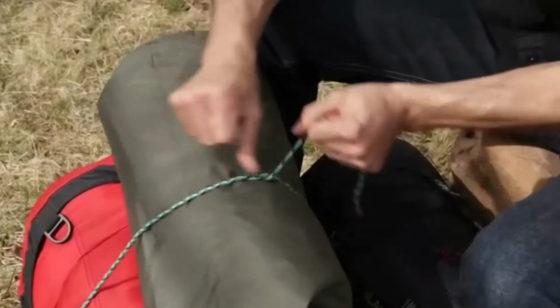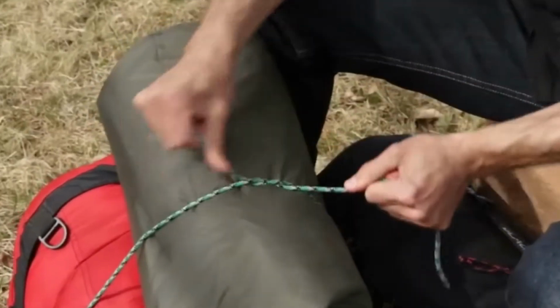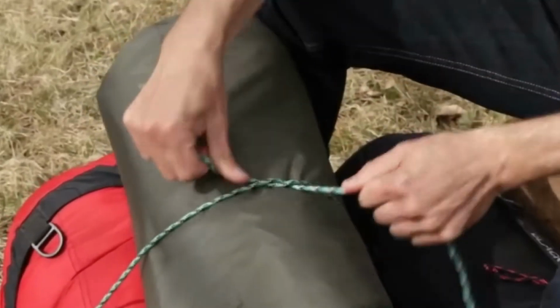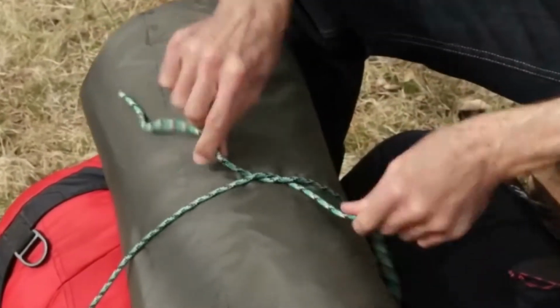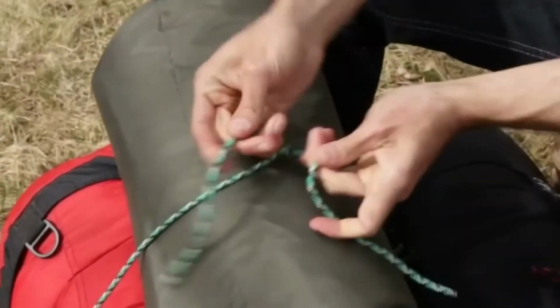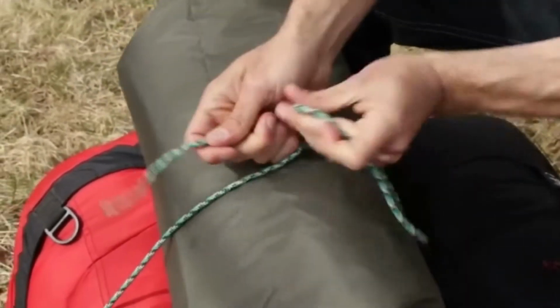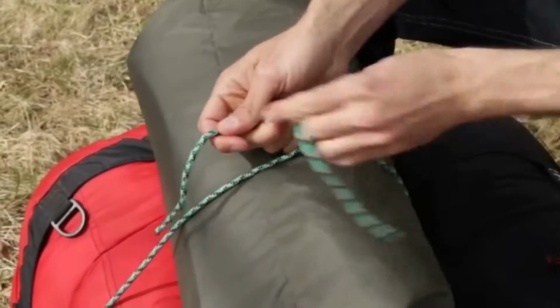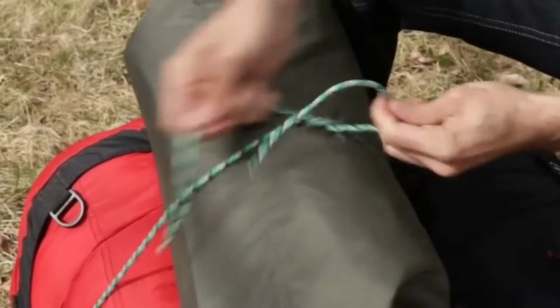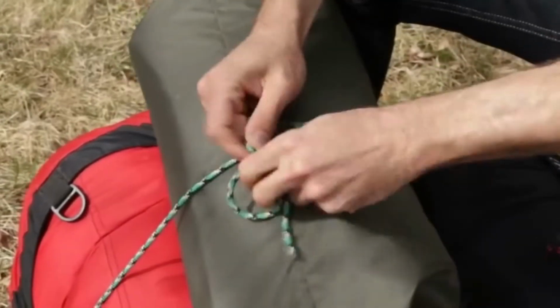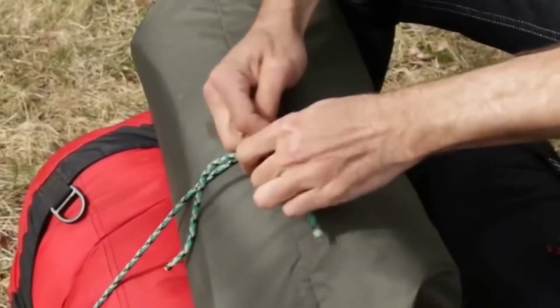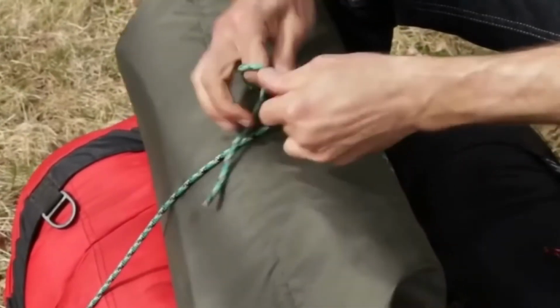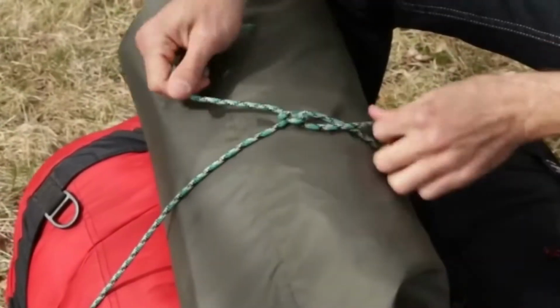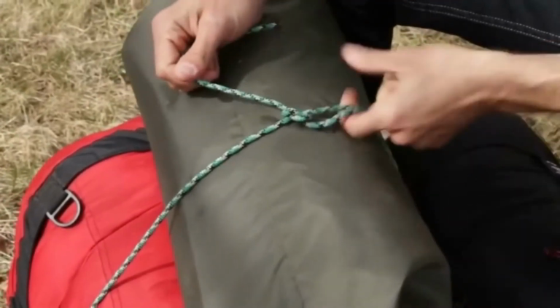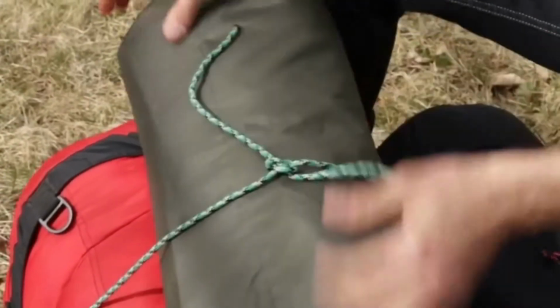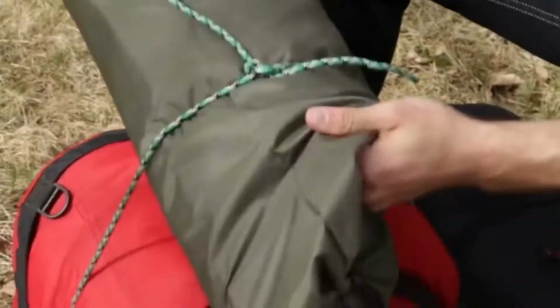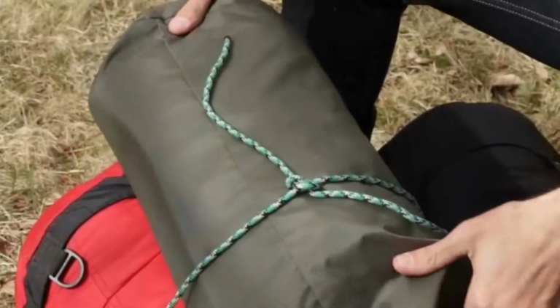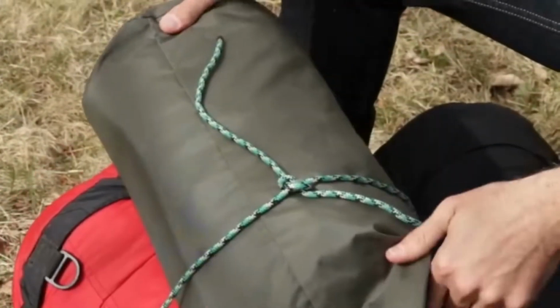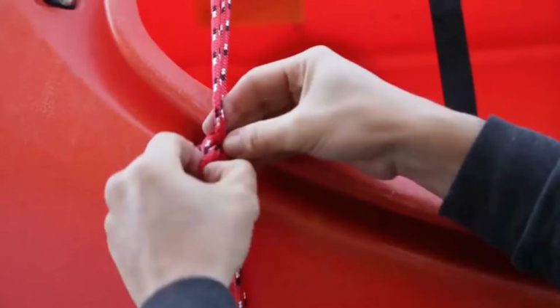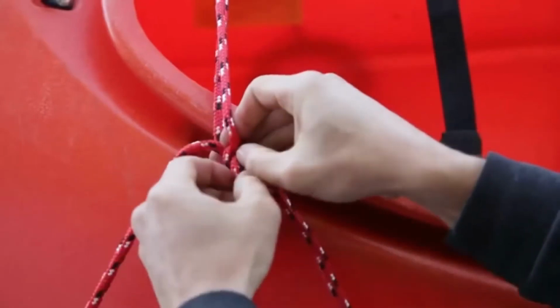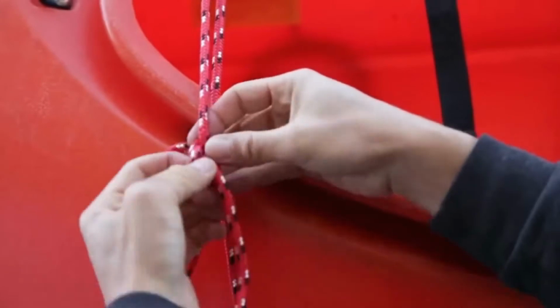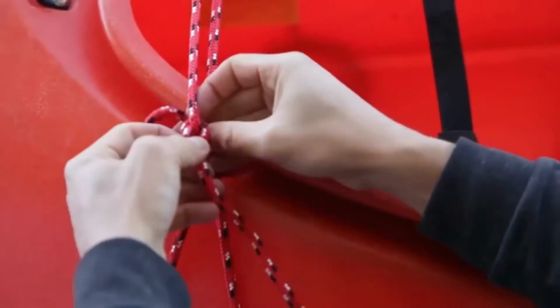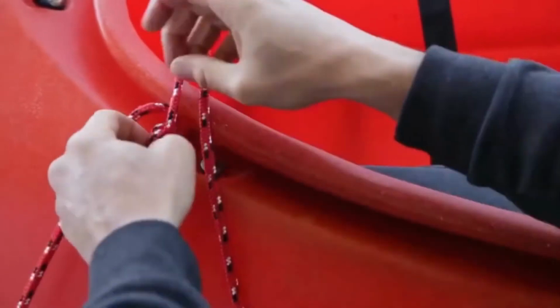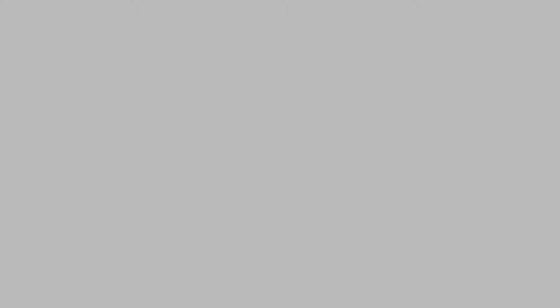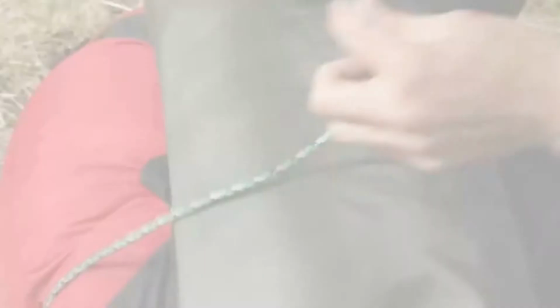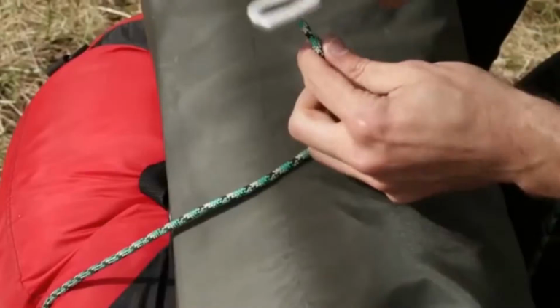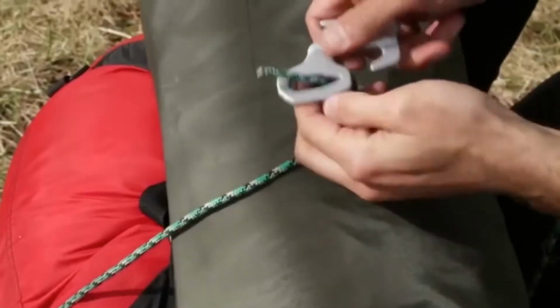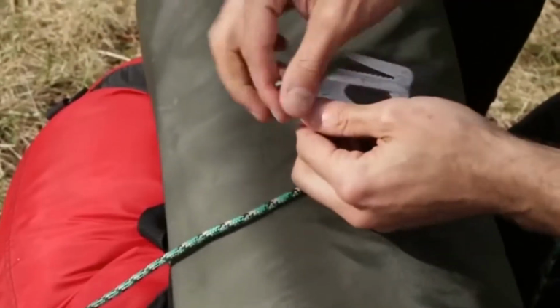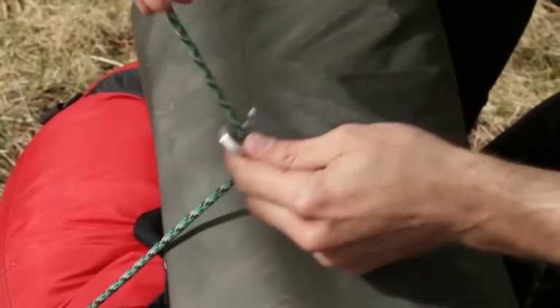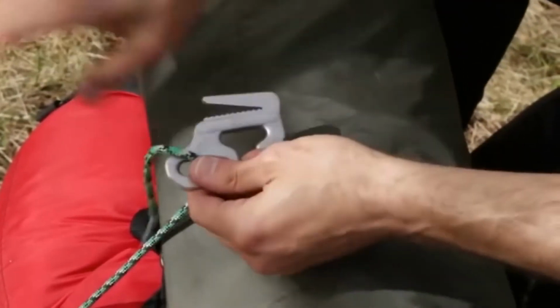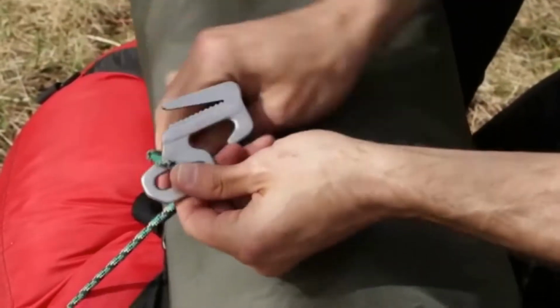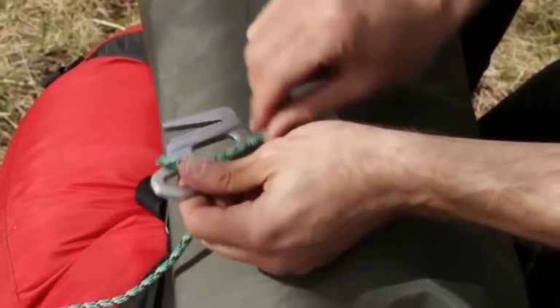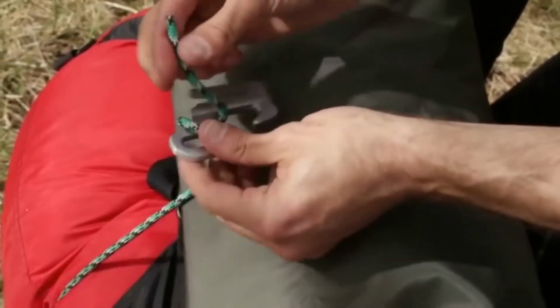If you've ever had problems with losing tension in your rope while tying a knot, or wasted time untying a difficult knot, the NightEyes Figure 9 Rope Tighteners are your solution.